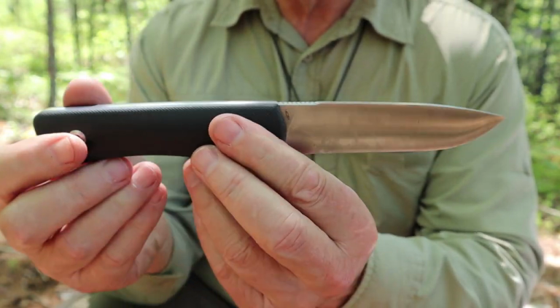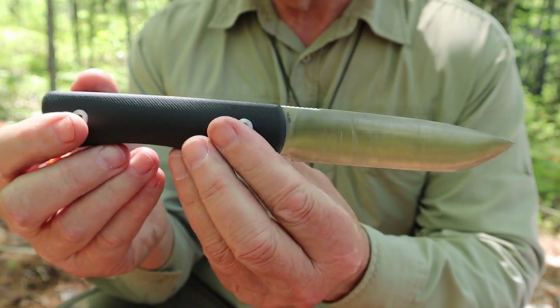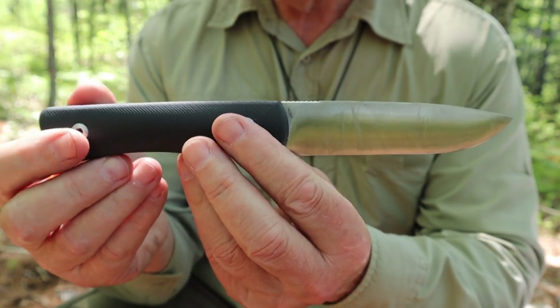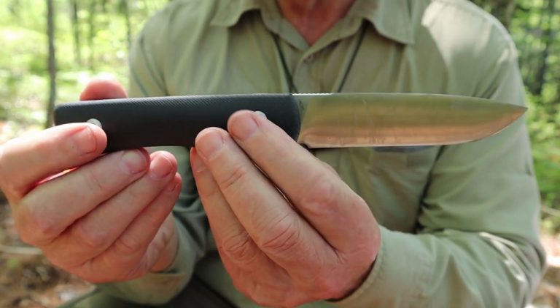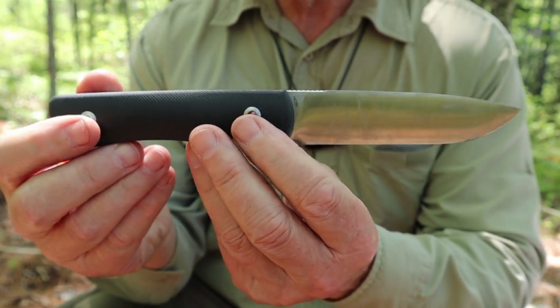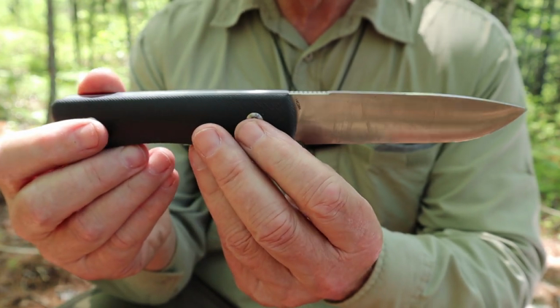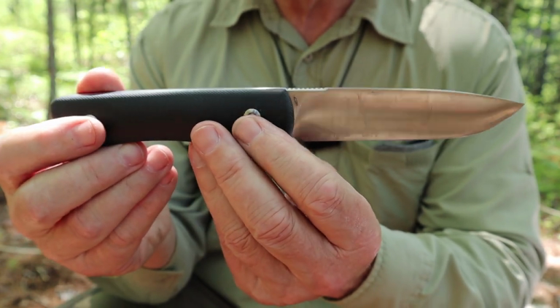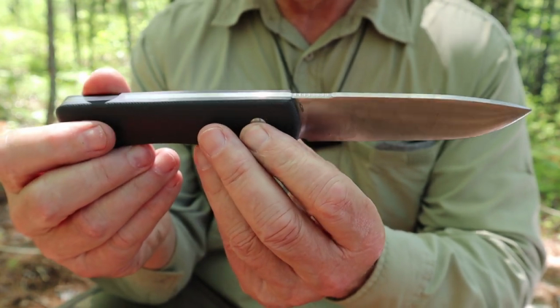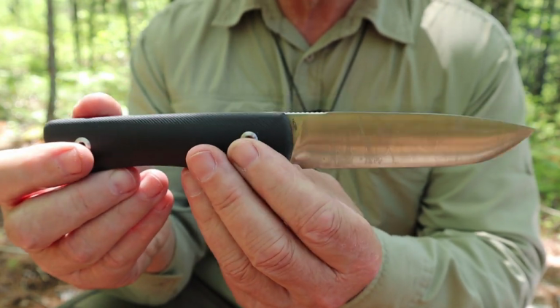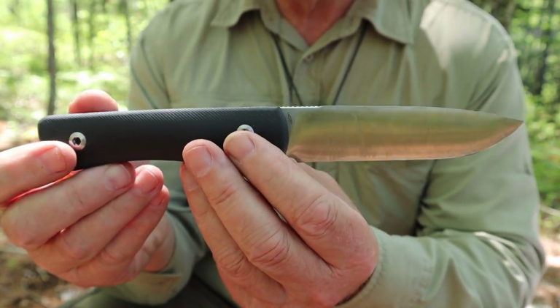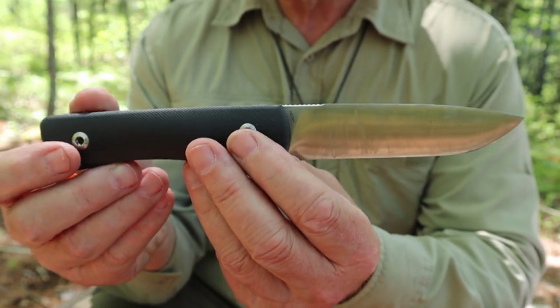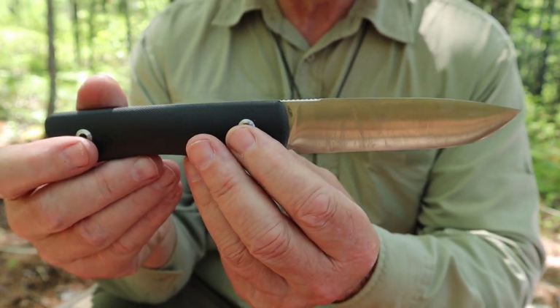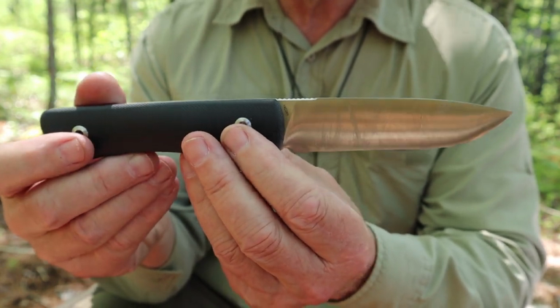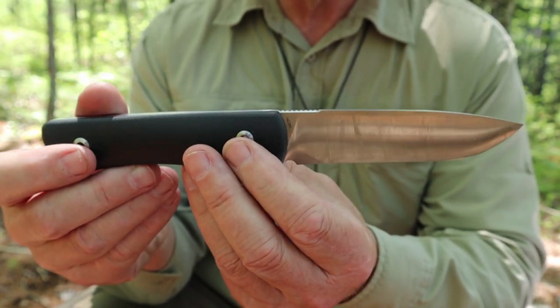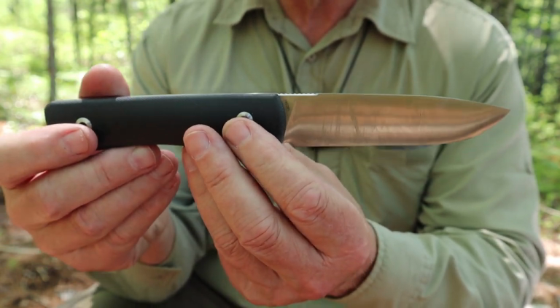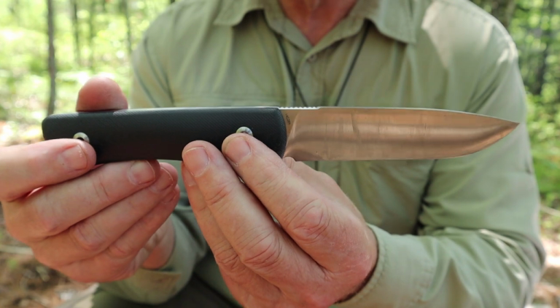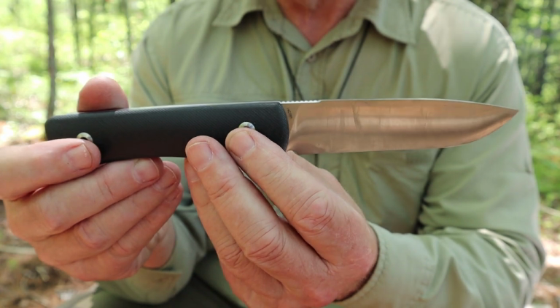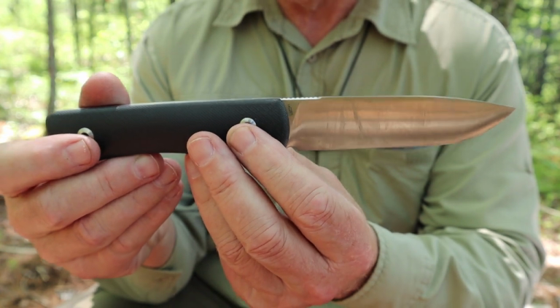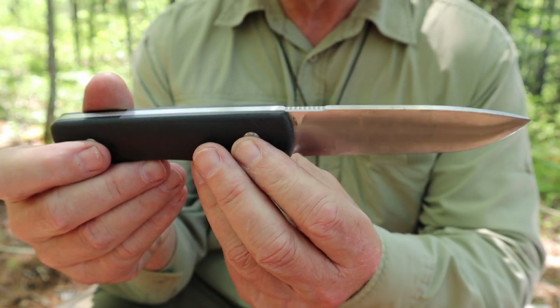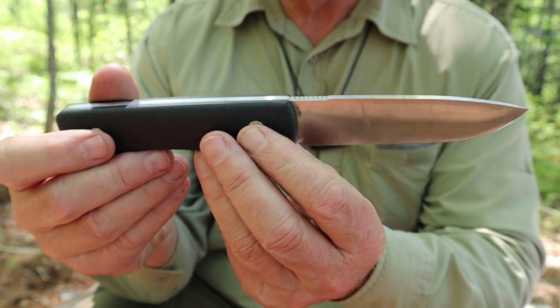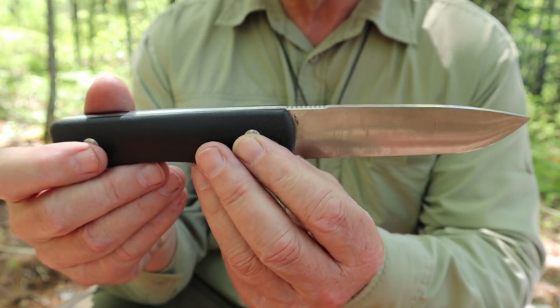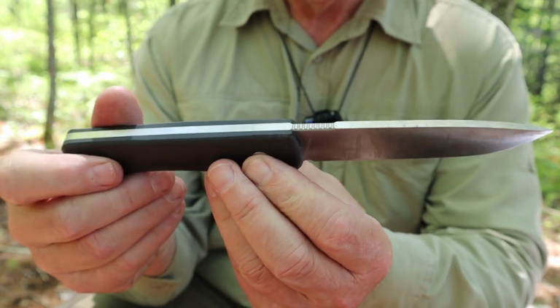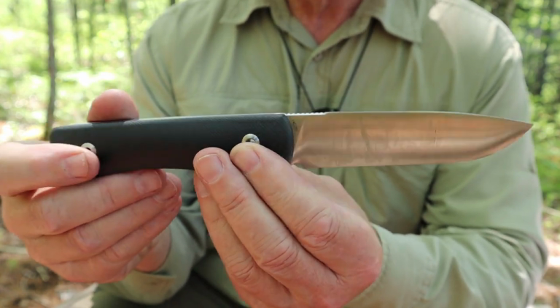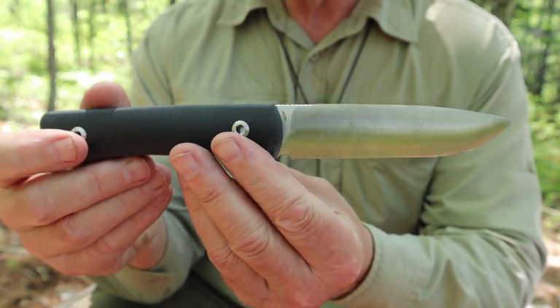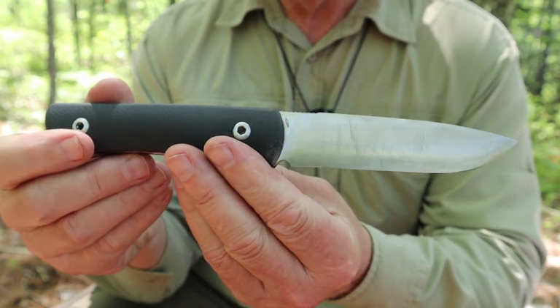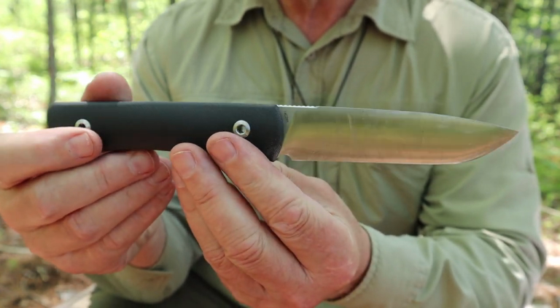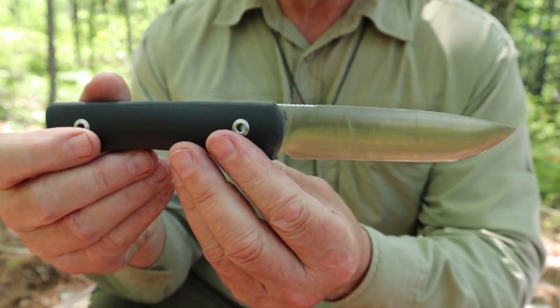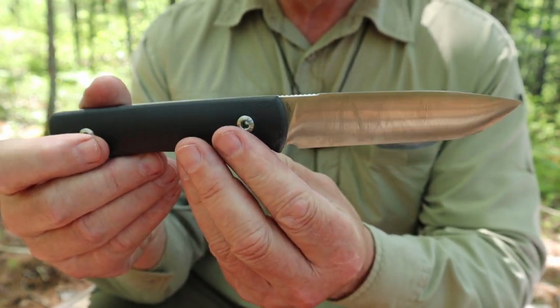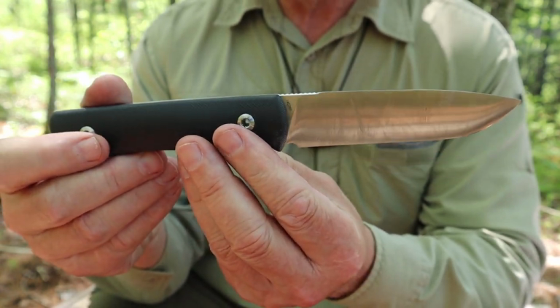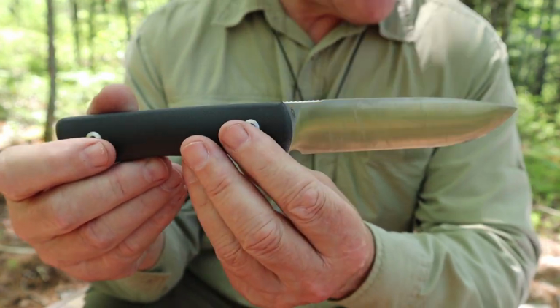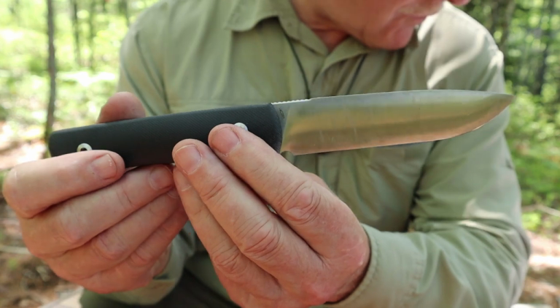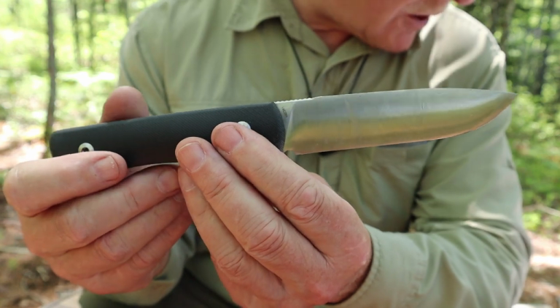What I've done is I just happen to have a leather sheath at home that was perfectly suited to this knife, and that's the way I've been carrying it and will continue to carry it after this video.